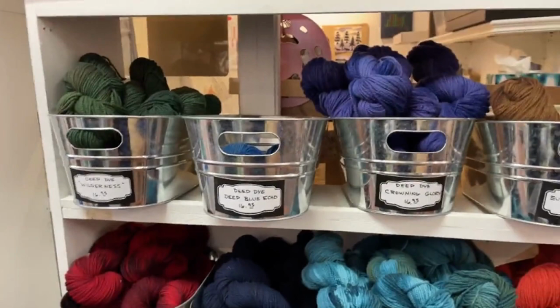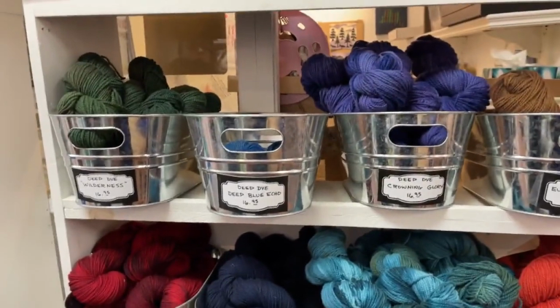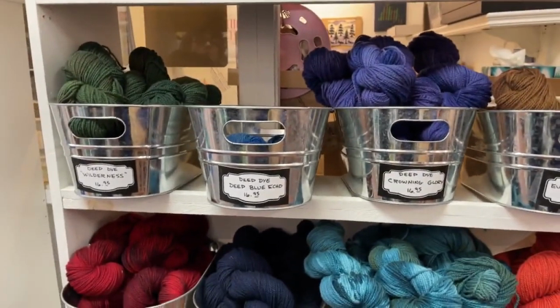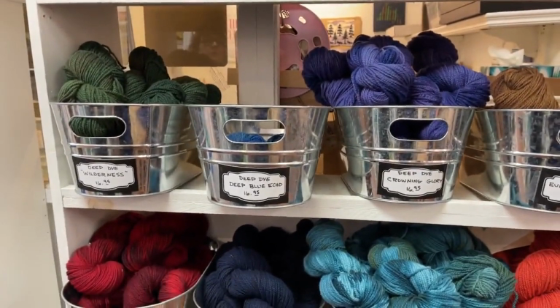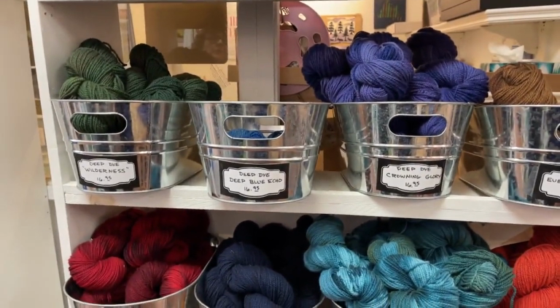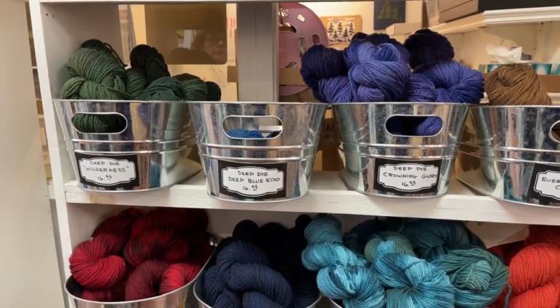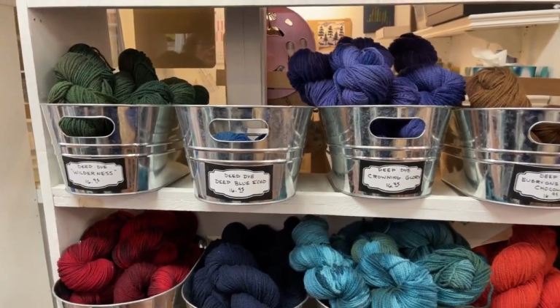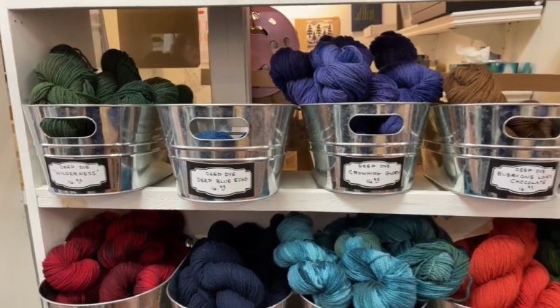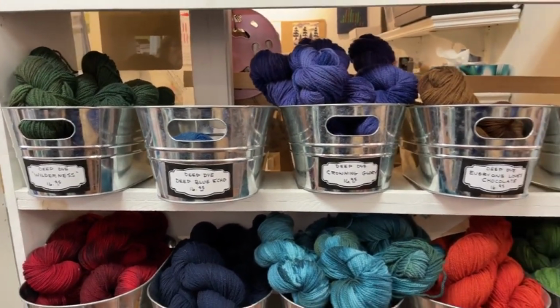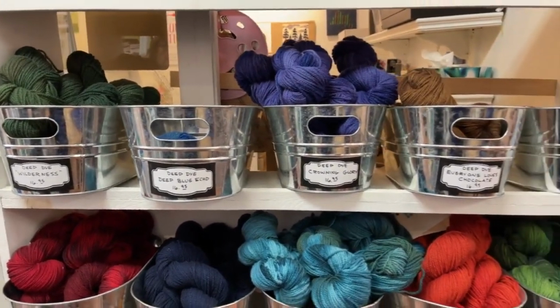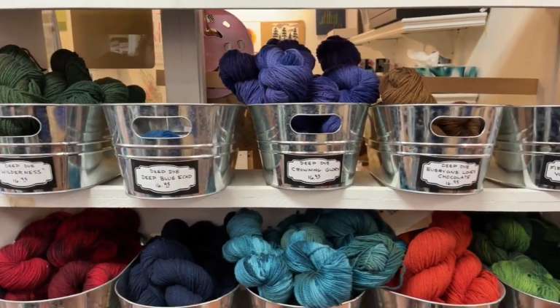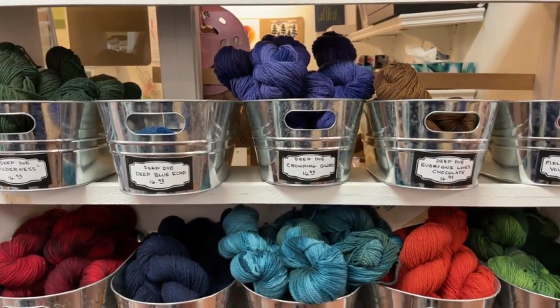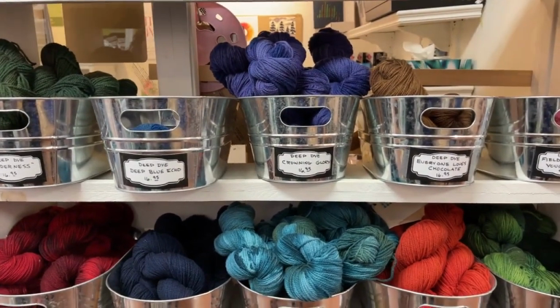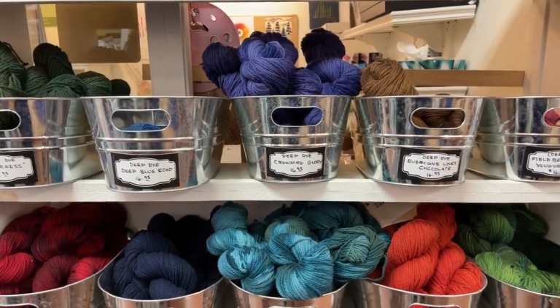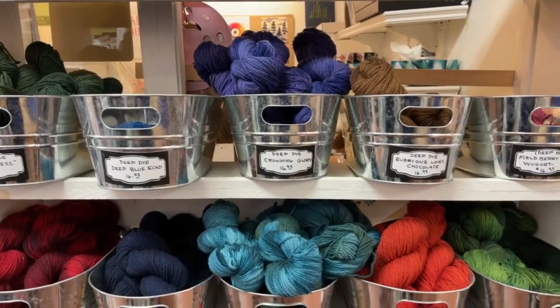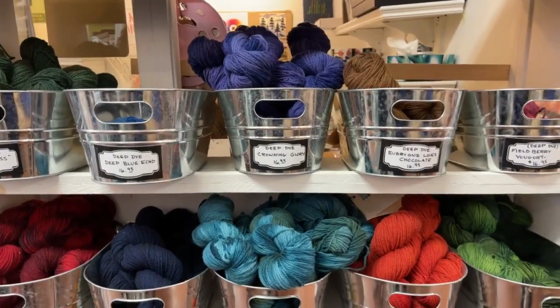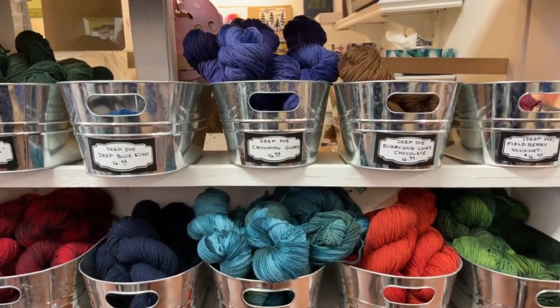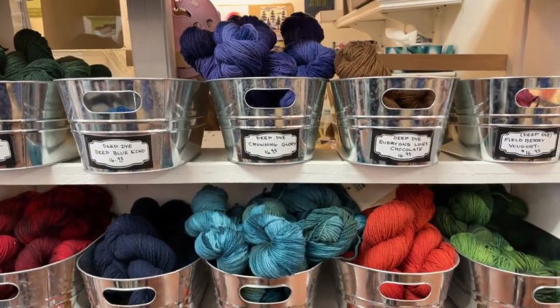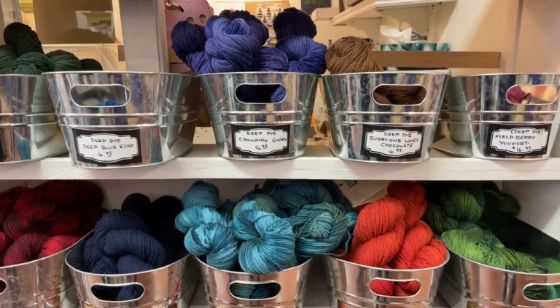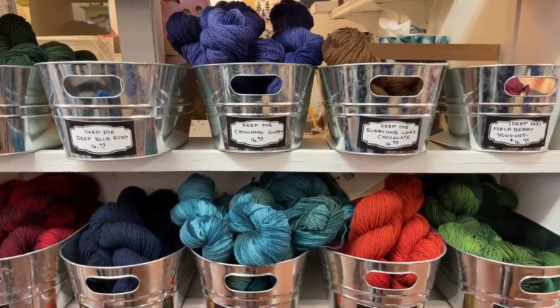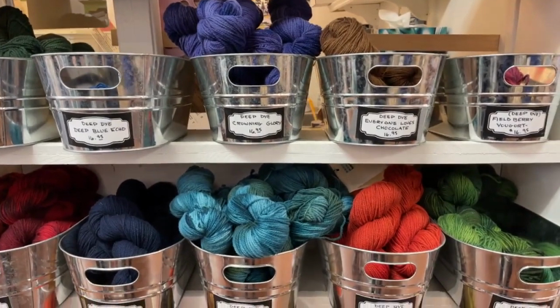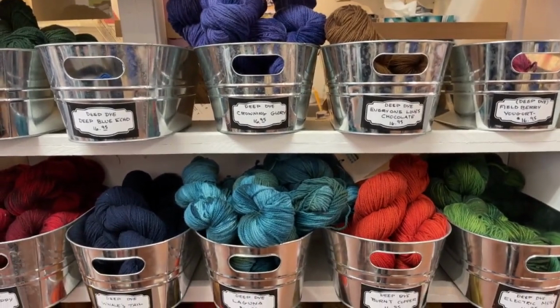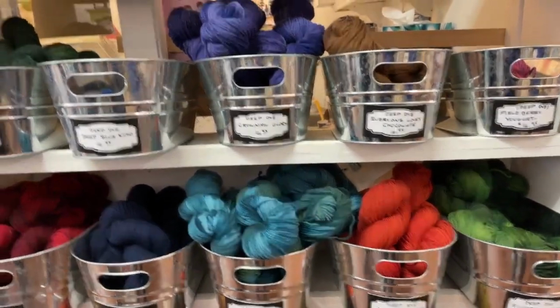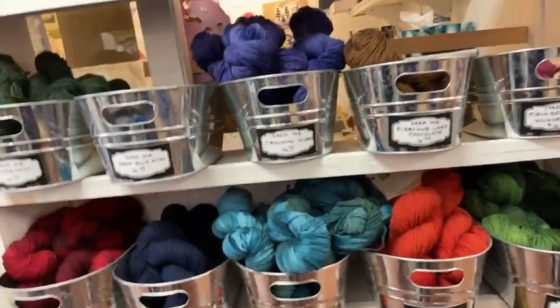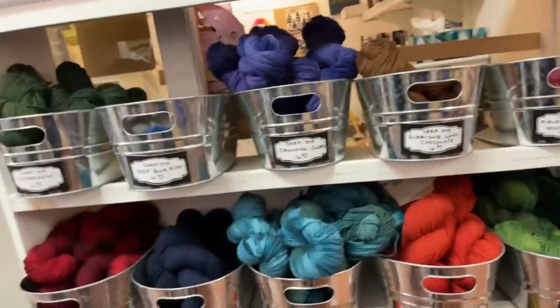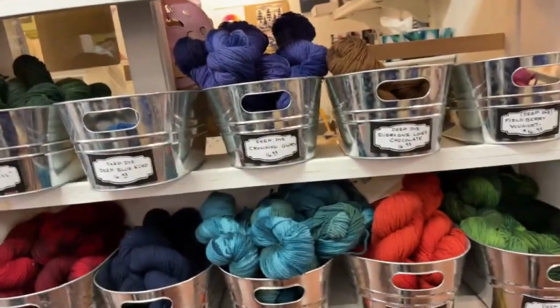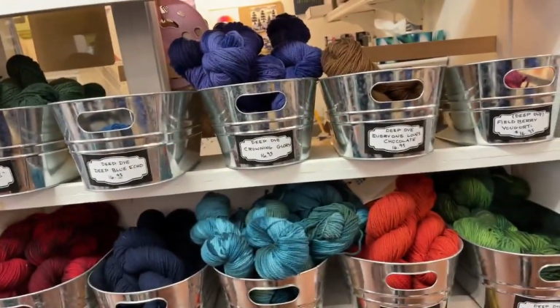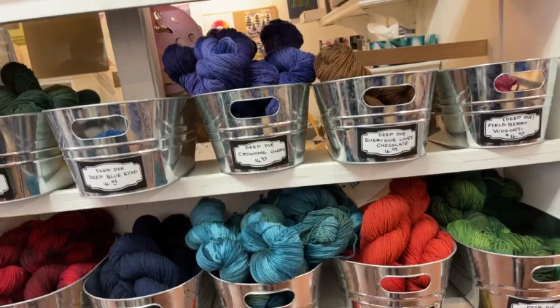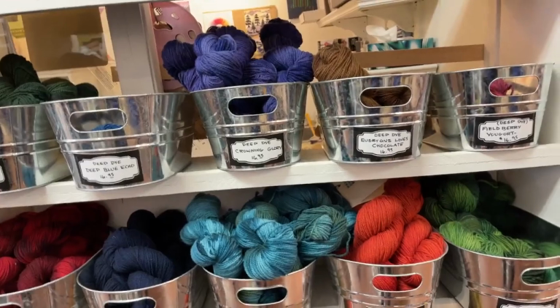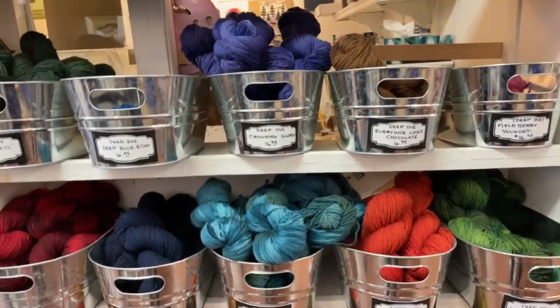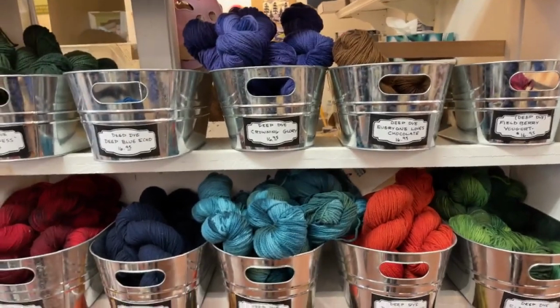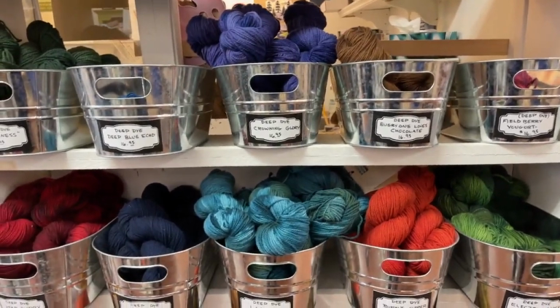We have approximately 10 or 12 different colors — they're very deep and vibrant. It's a full skein, but you can also order it as a half skein now. You just make that choice on the website when you make your purchase.